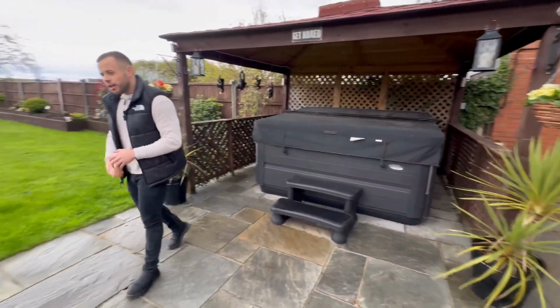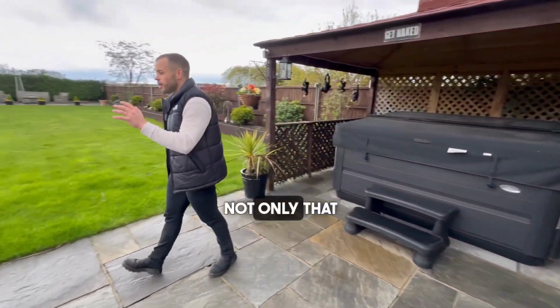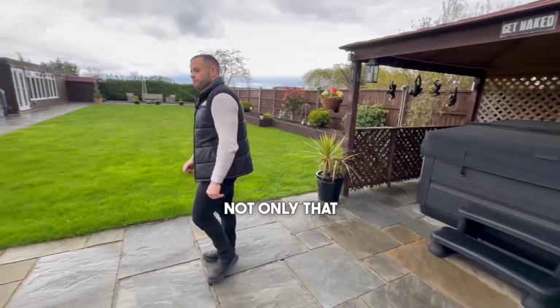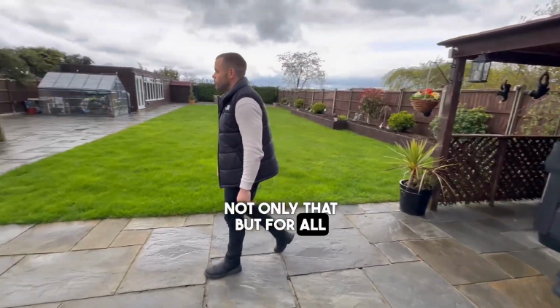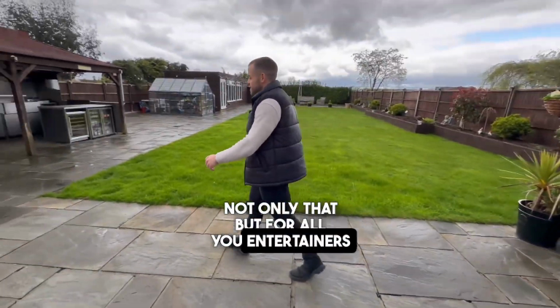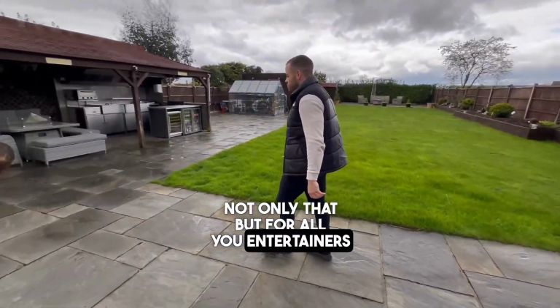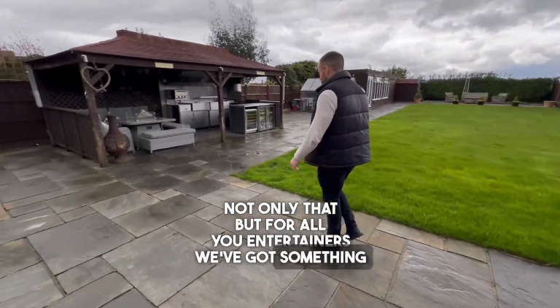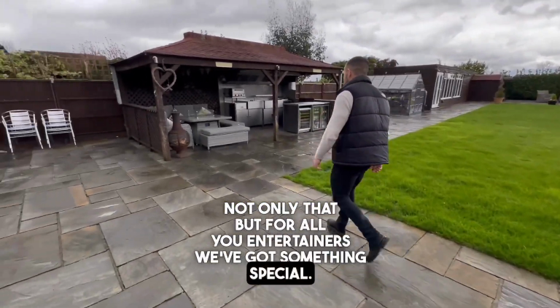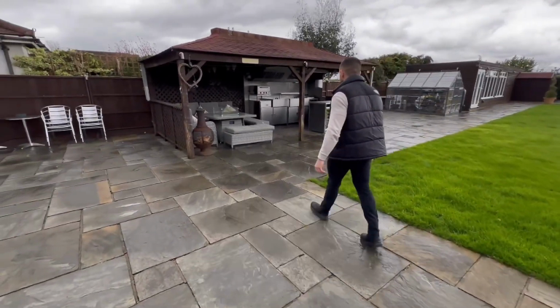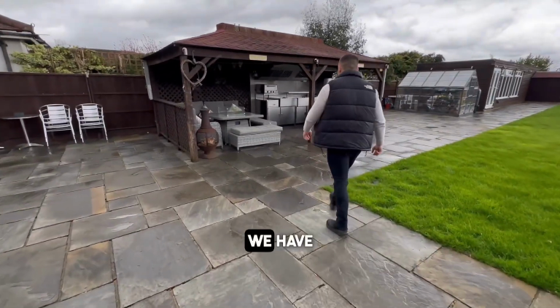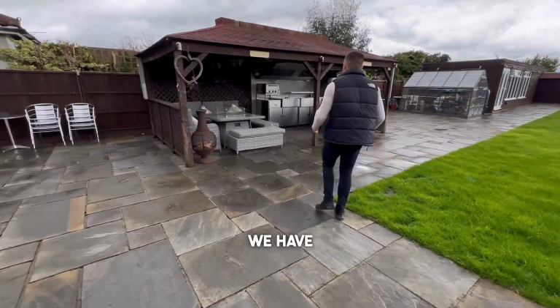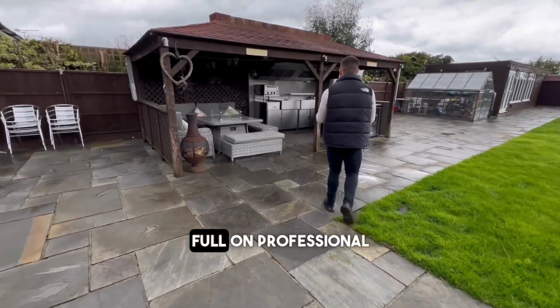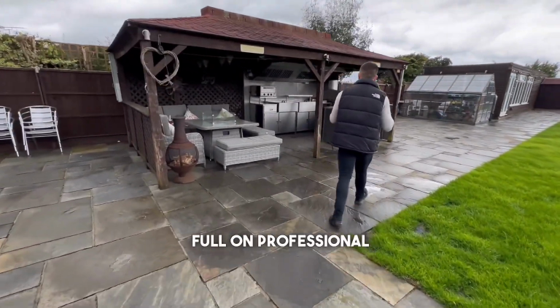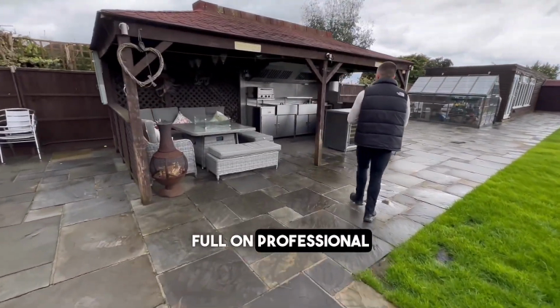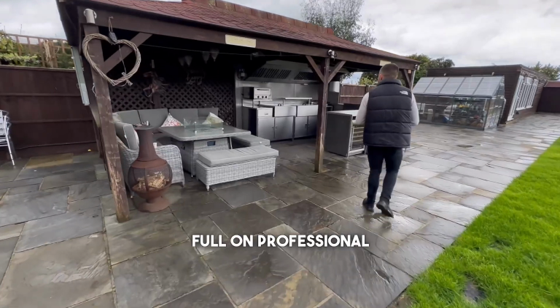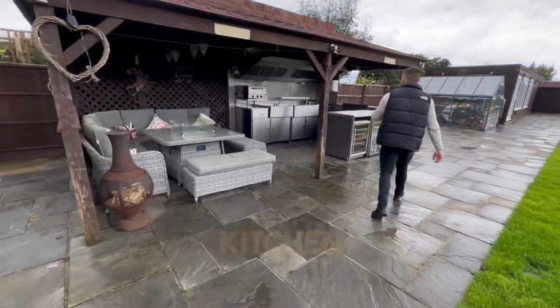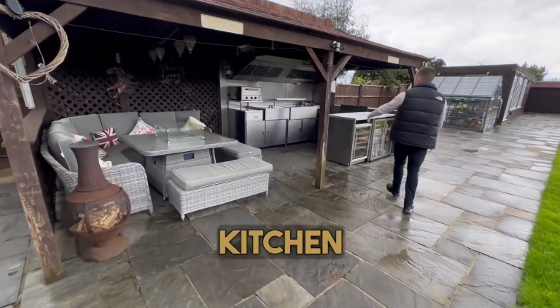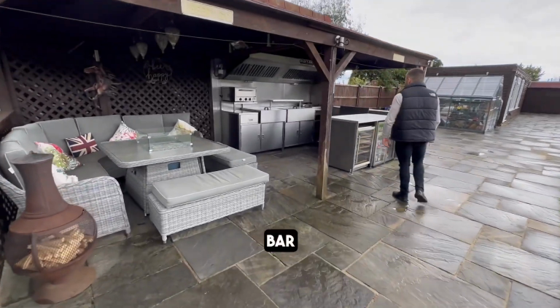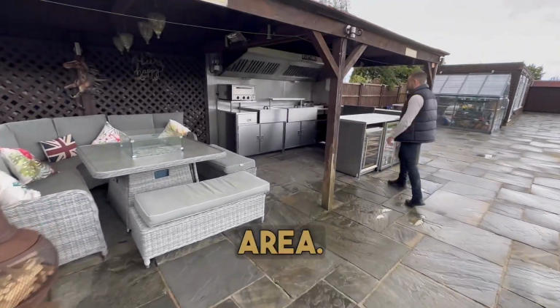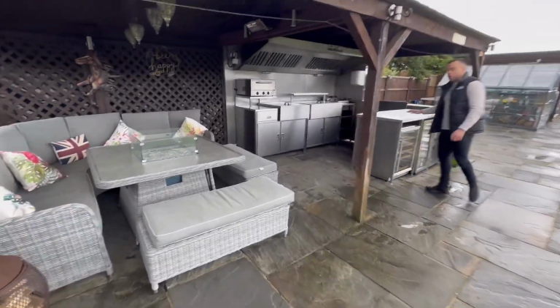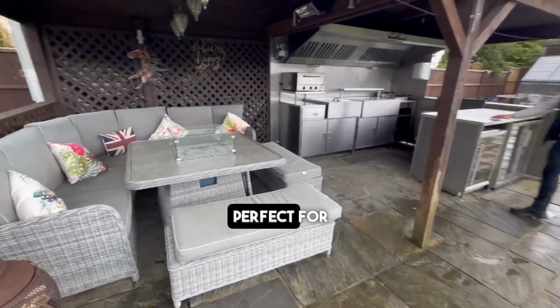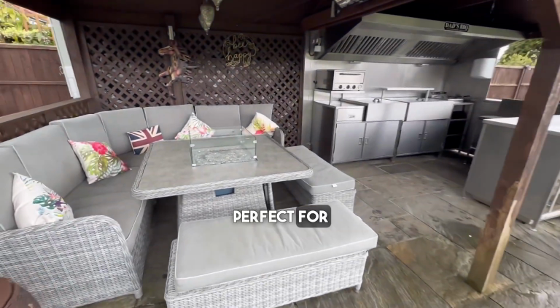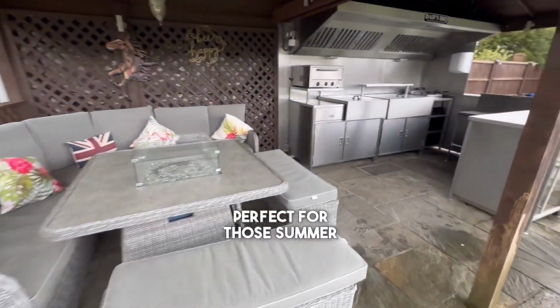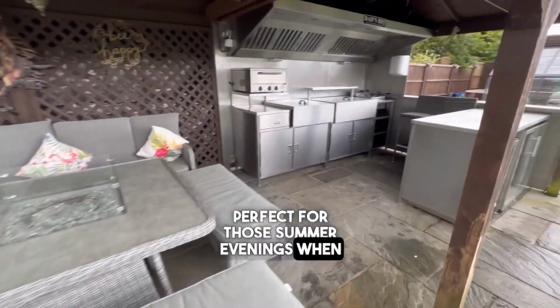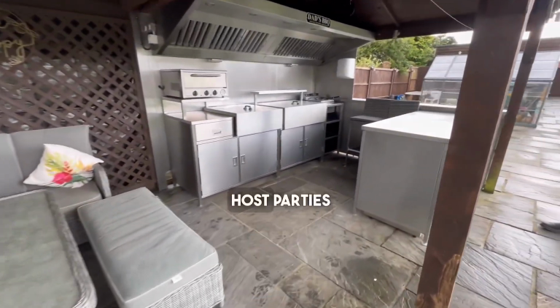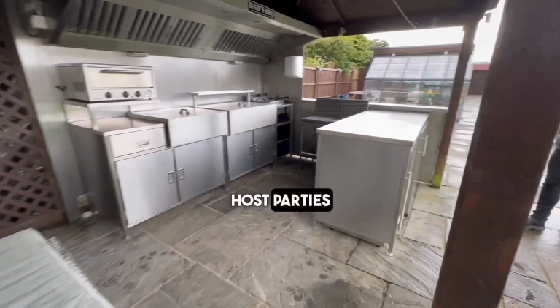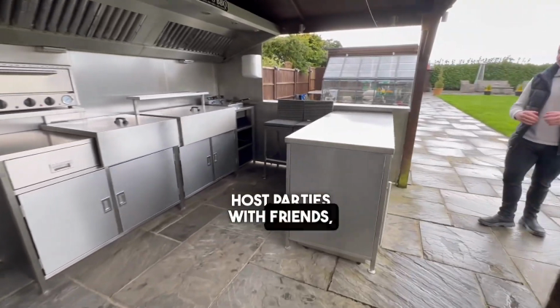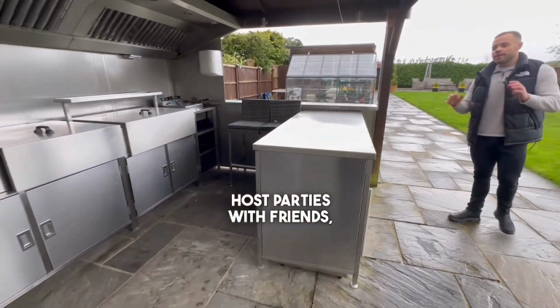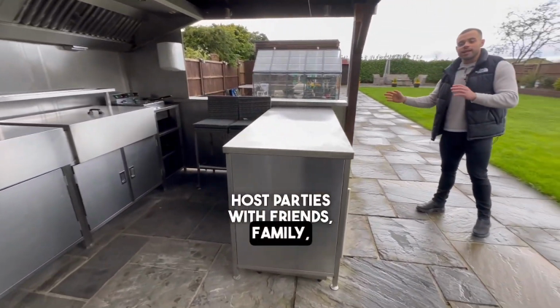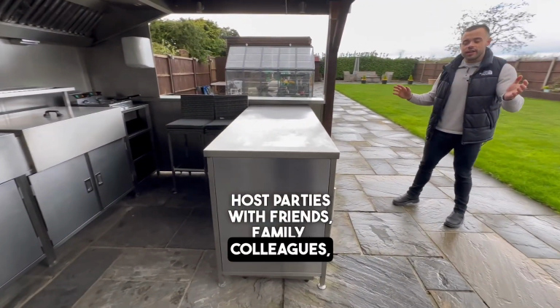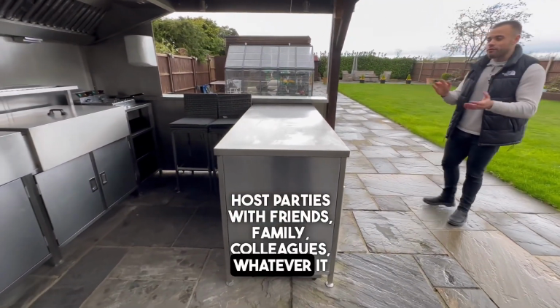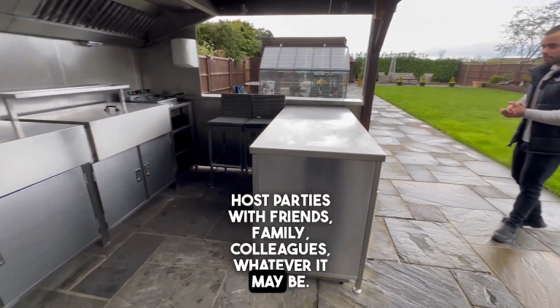Not only that, but for all you entertainers we've got something special — a full-on professional outdoor kitchen and bar area. Perfect for those summer evenings when you want to host parties with friends, family, colleagues, whatever it may be.